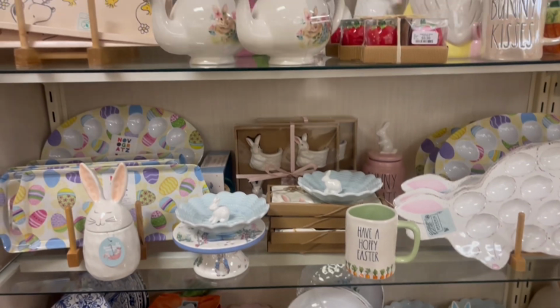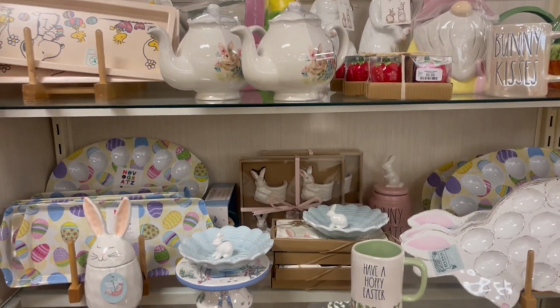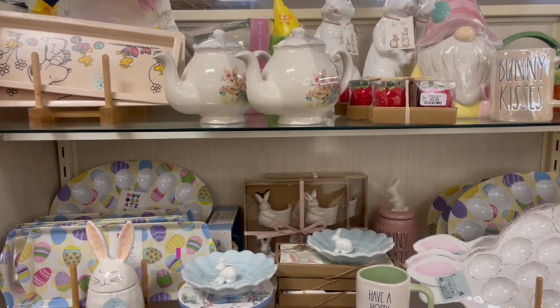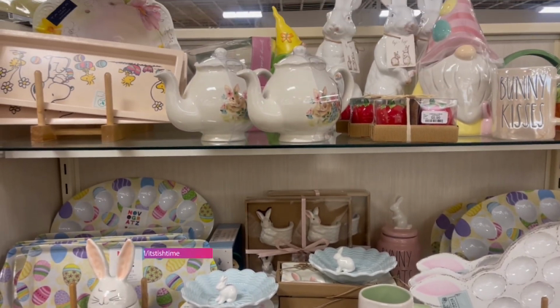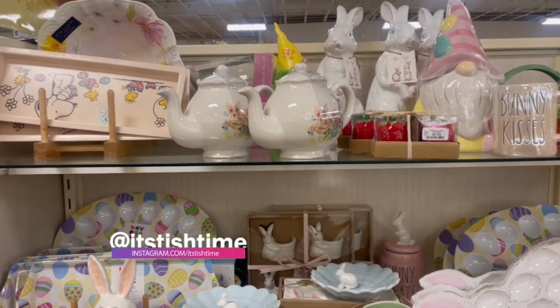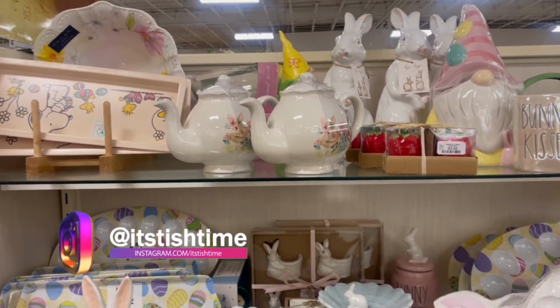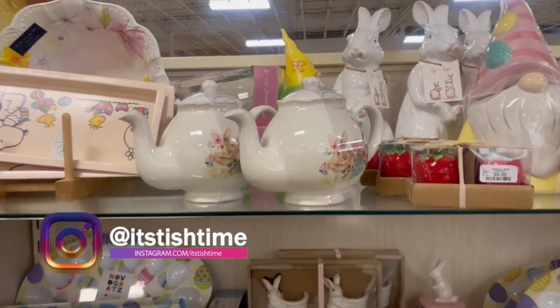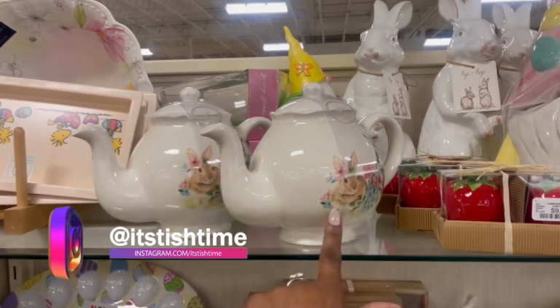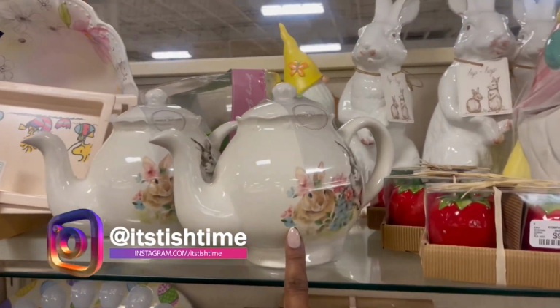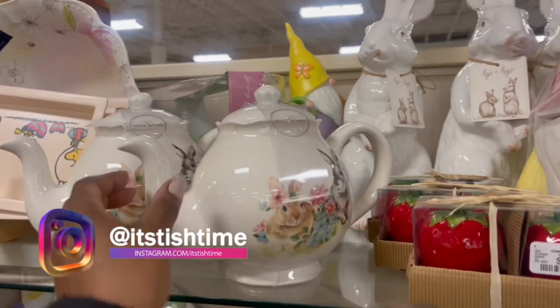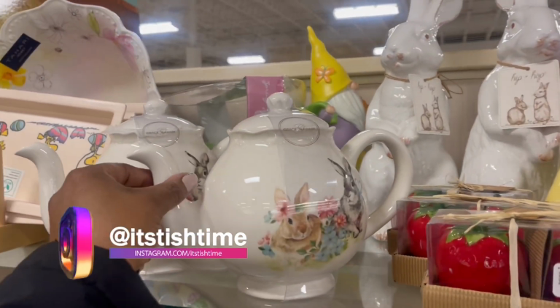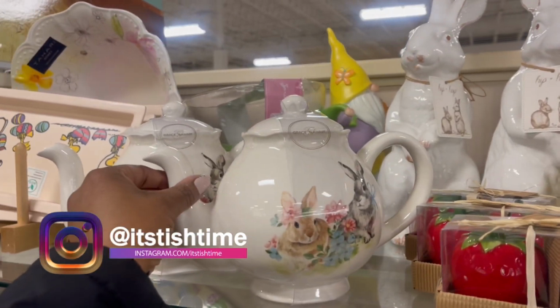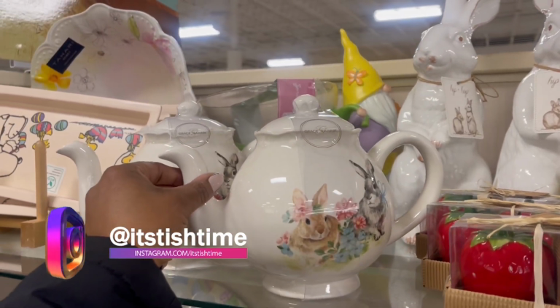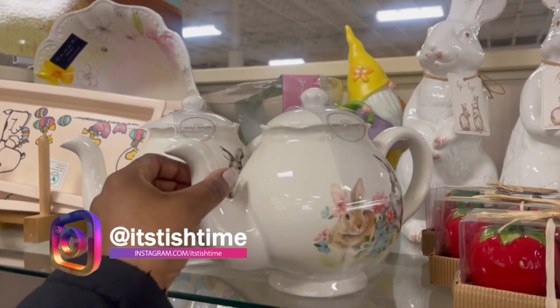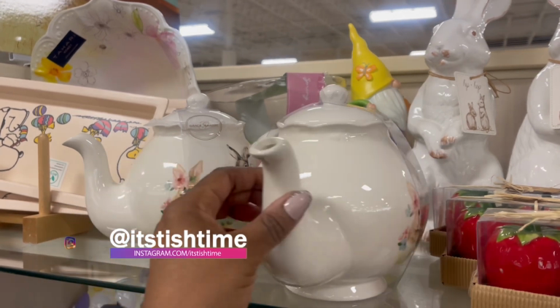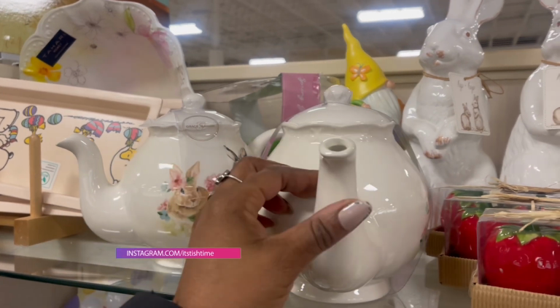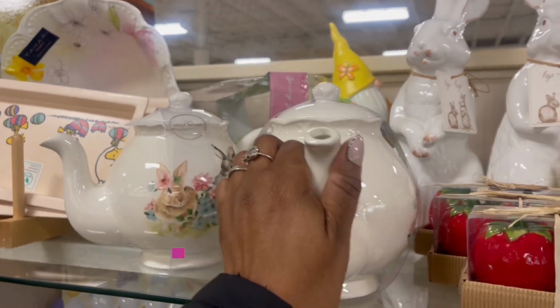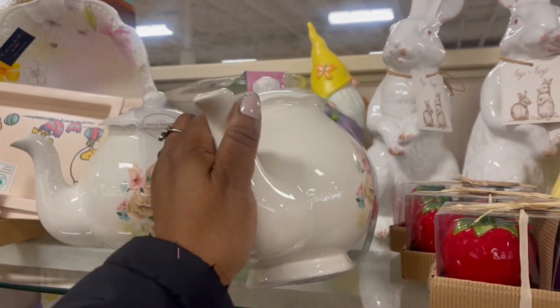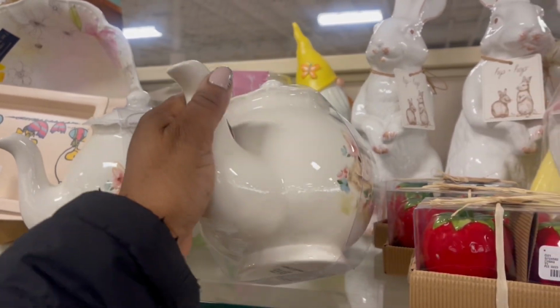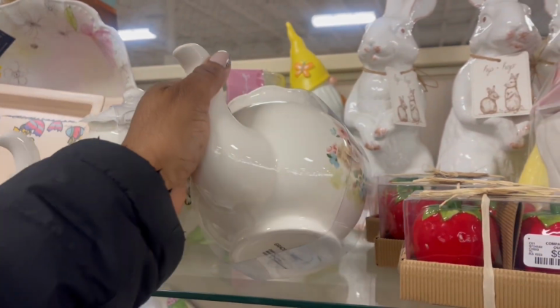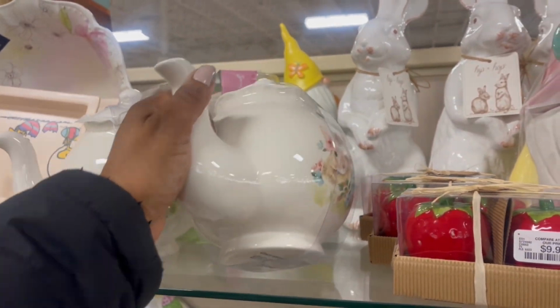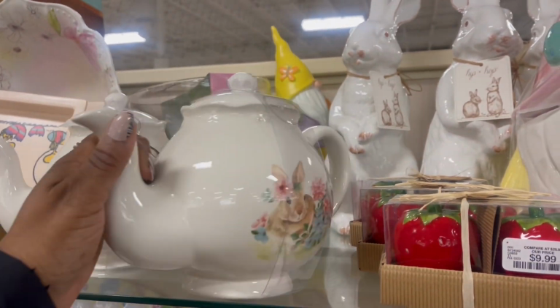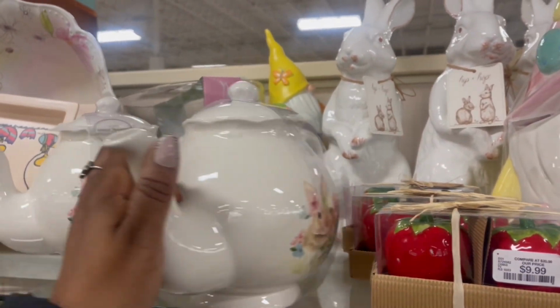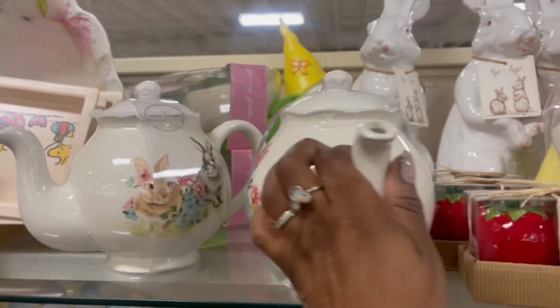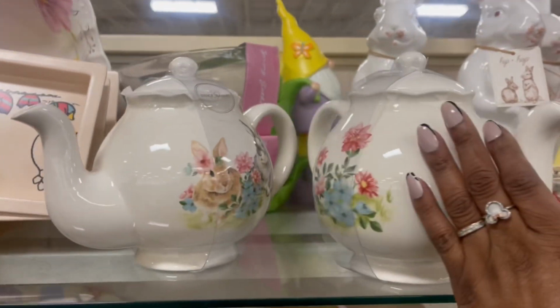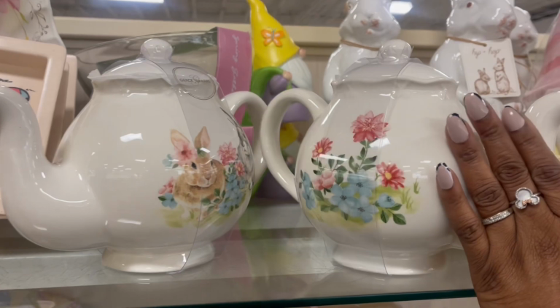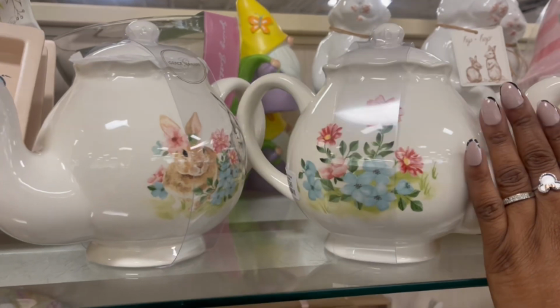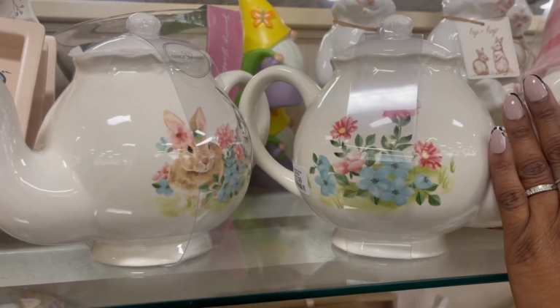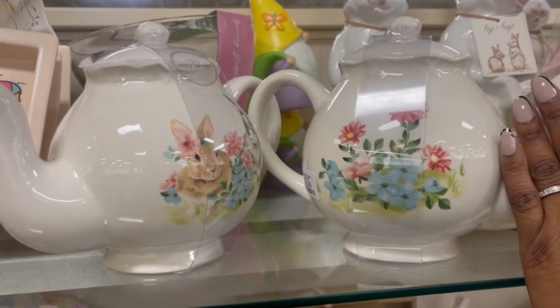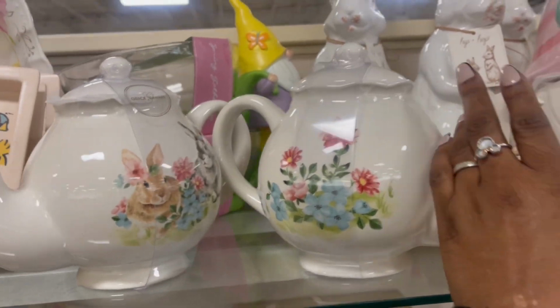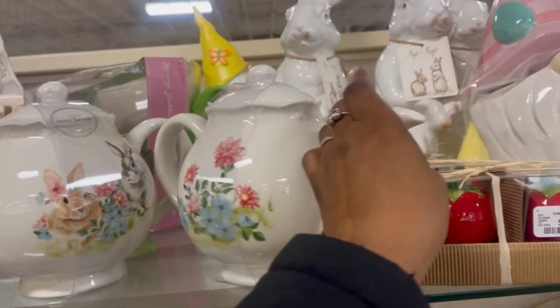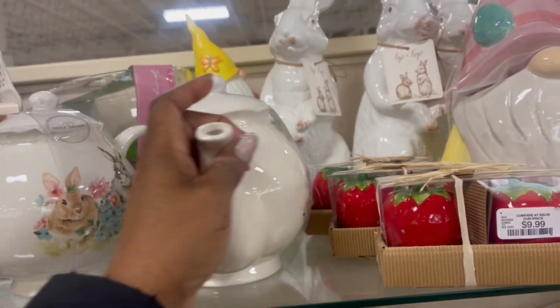So a lot of stuff I have not seen. Look at this teapot right here. Oh, that's so pretty. I get so nervous. I'm trying to see the price. $12.99.